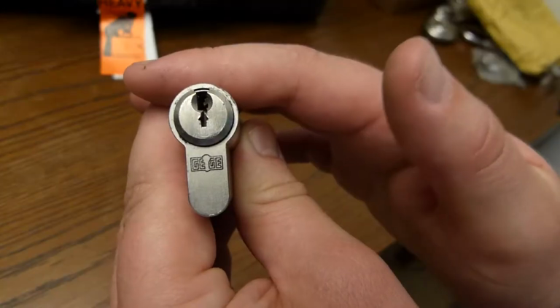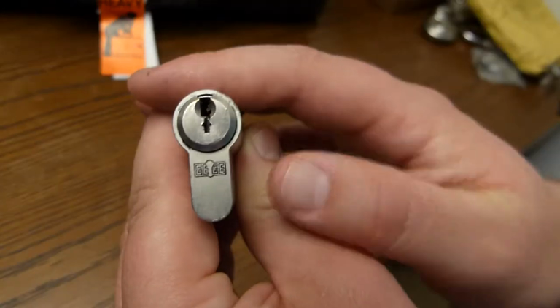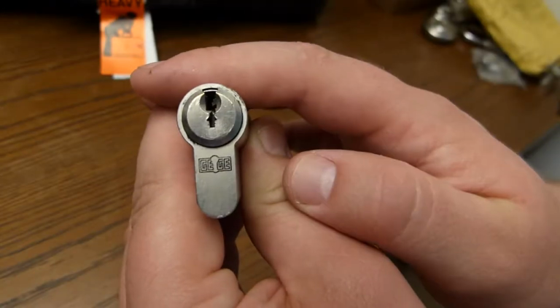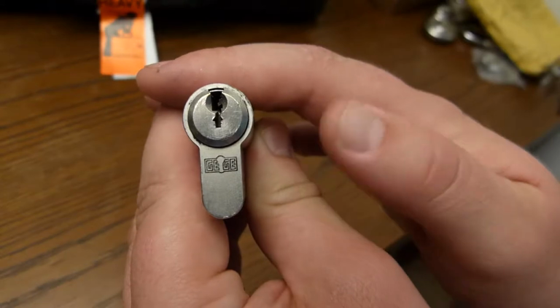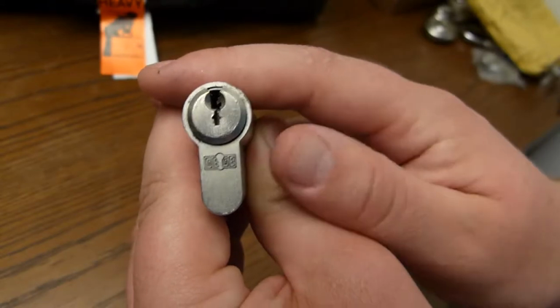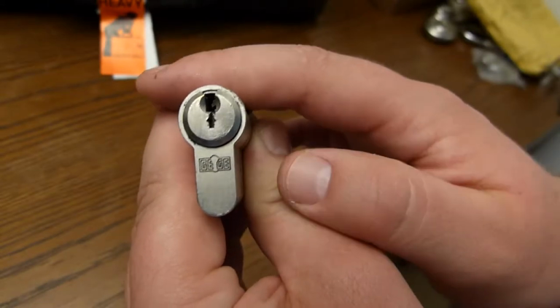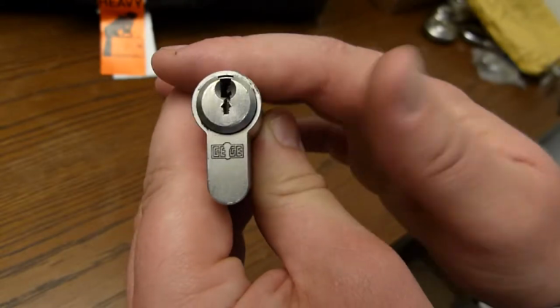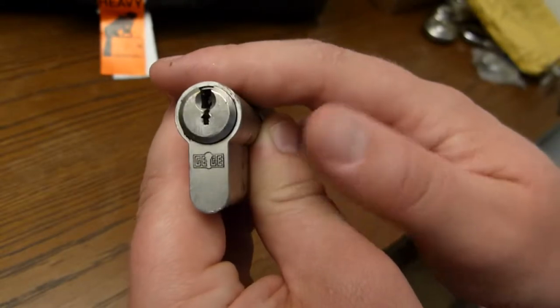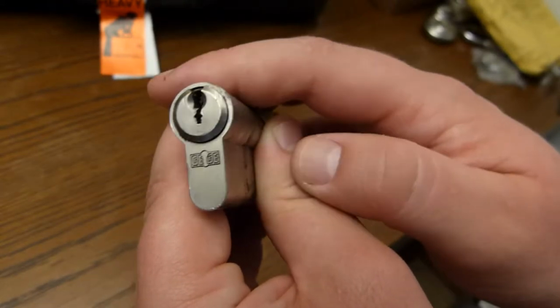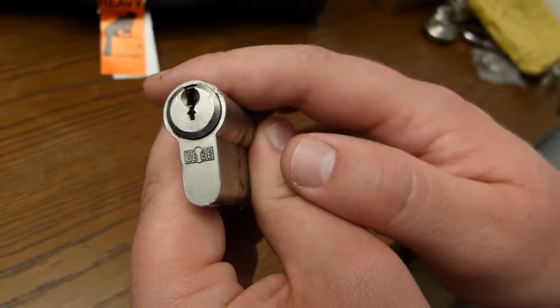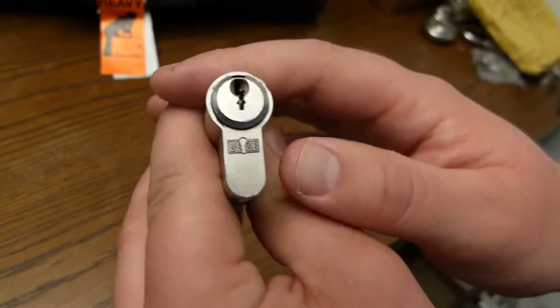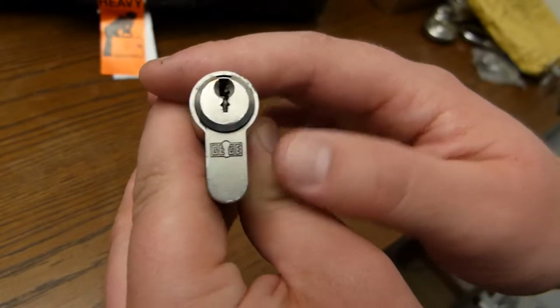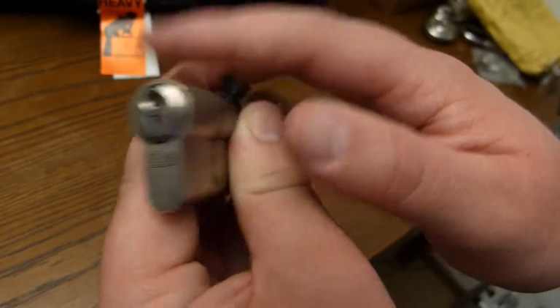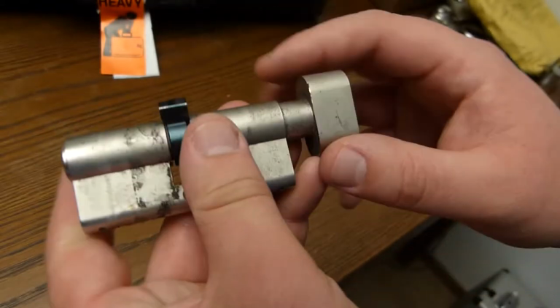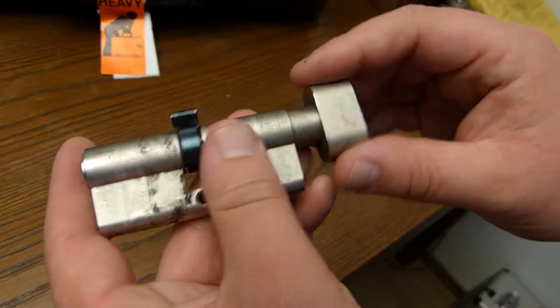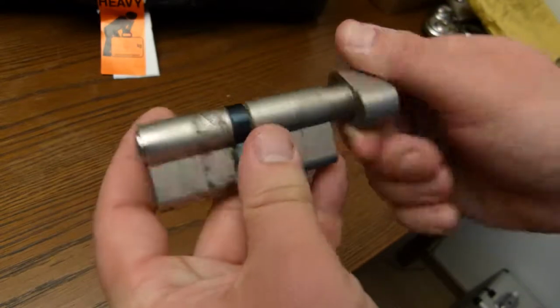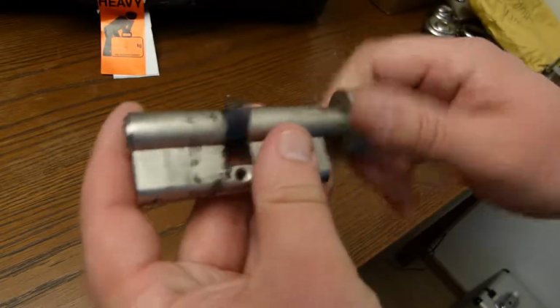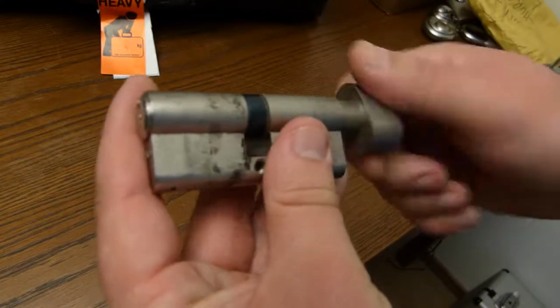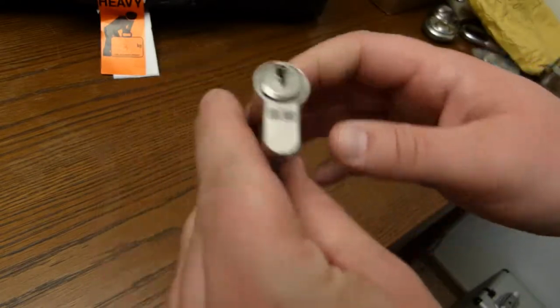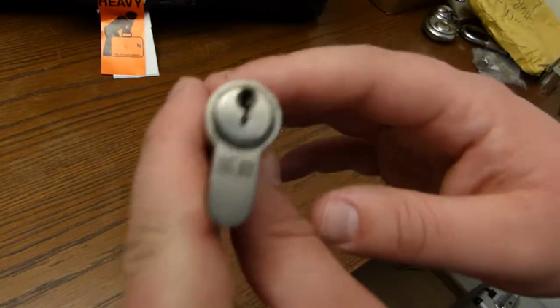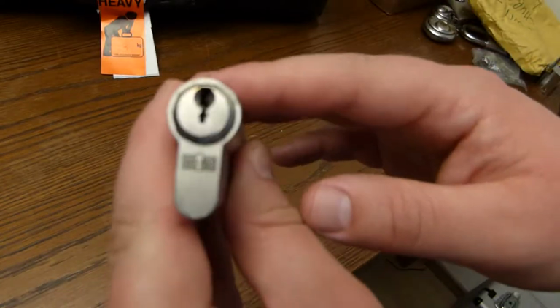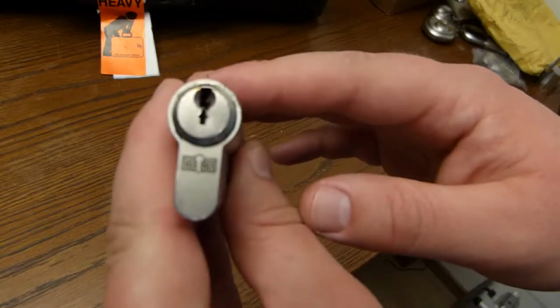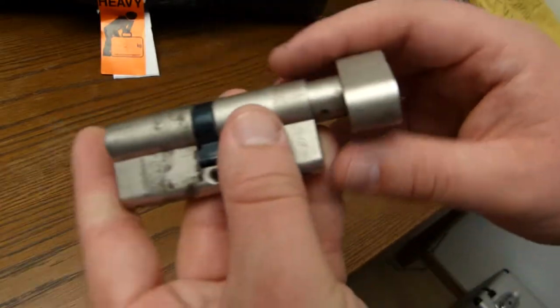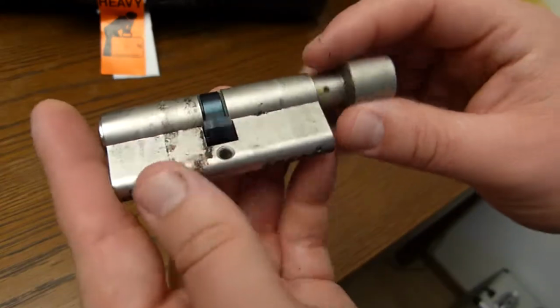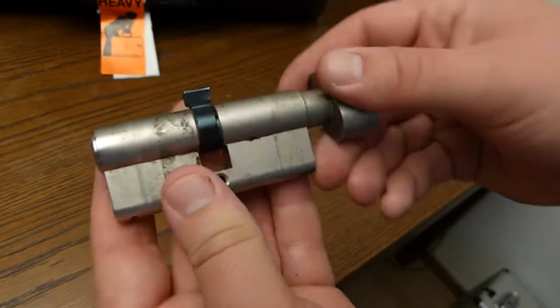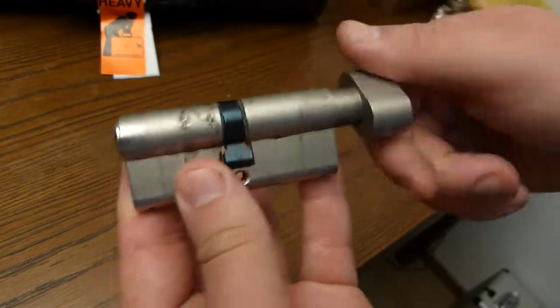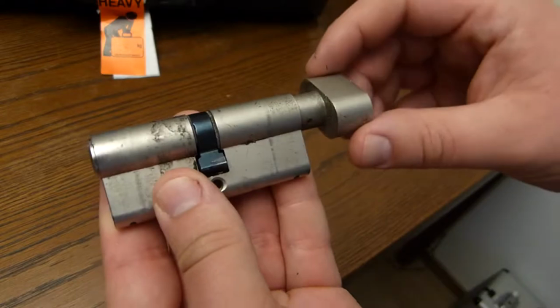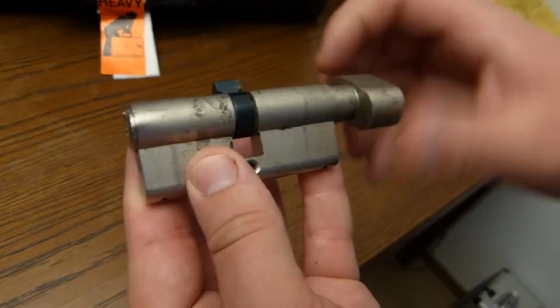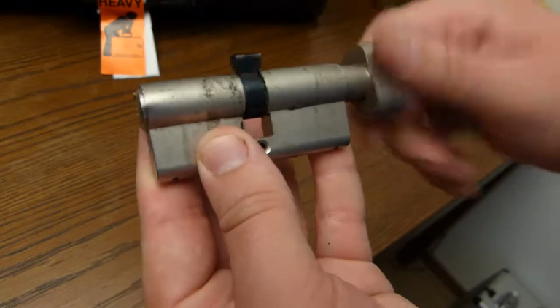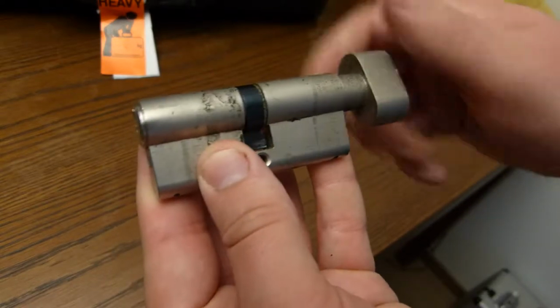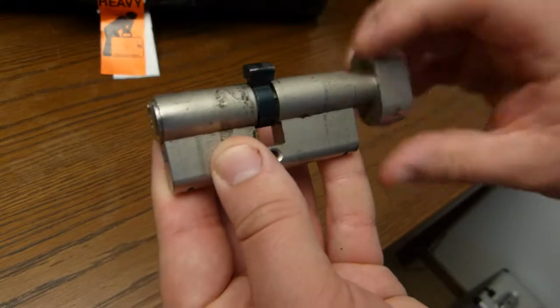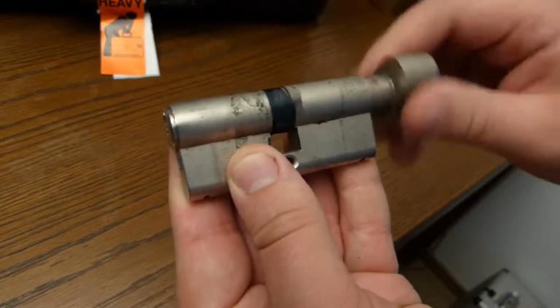These are gigi locks and the pins inside are quite special. I've never seen these before — they're quite nice and I'm expected to pick these.